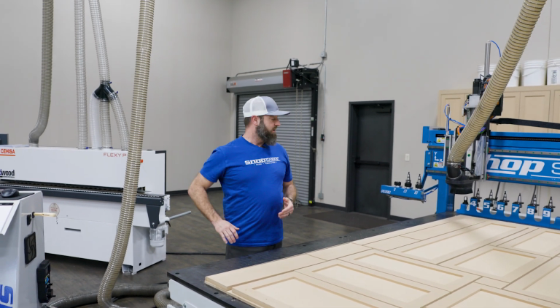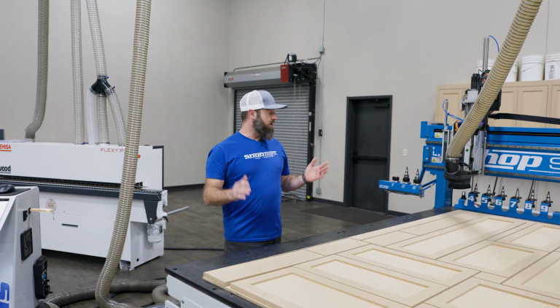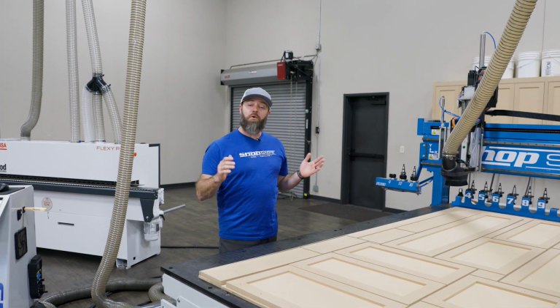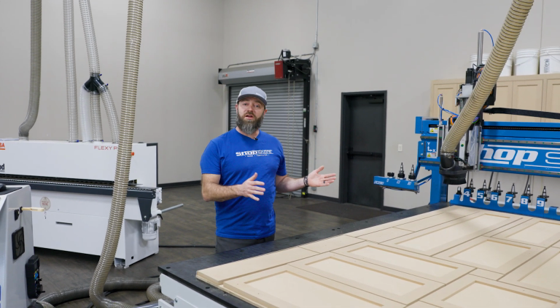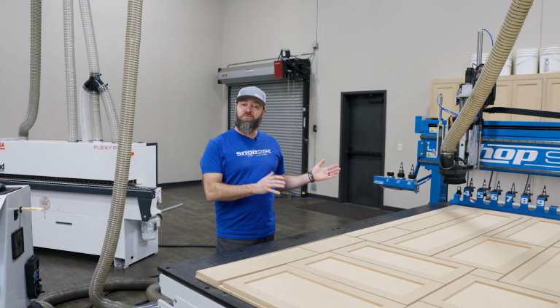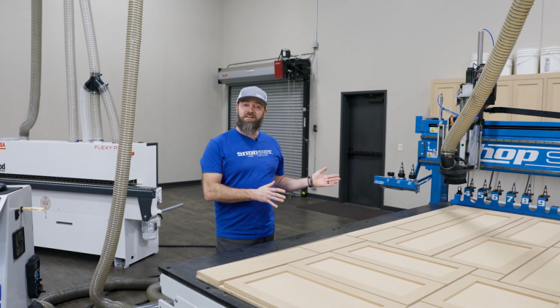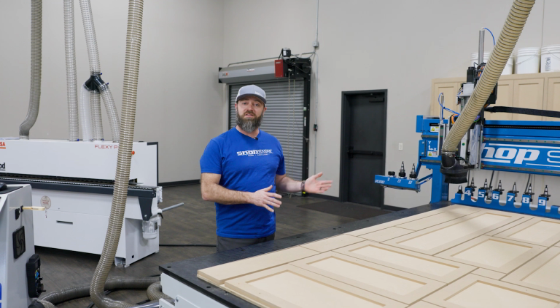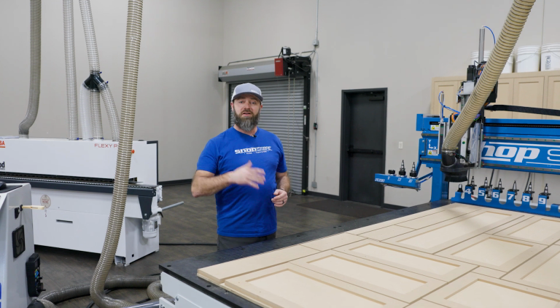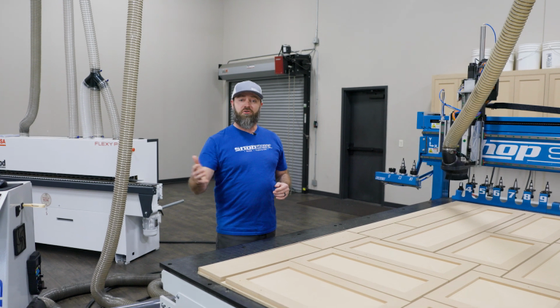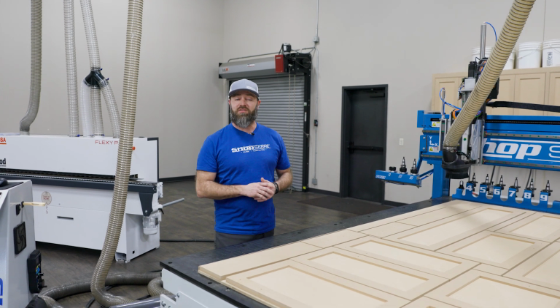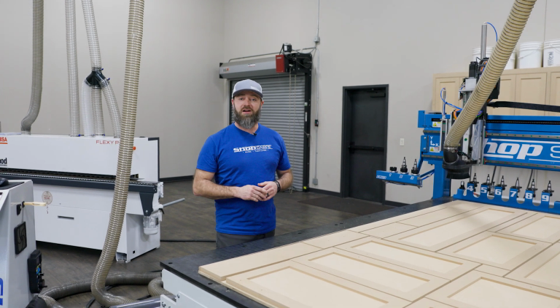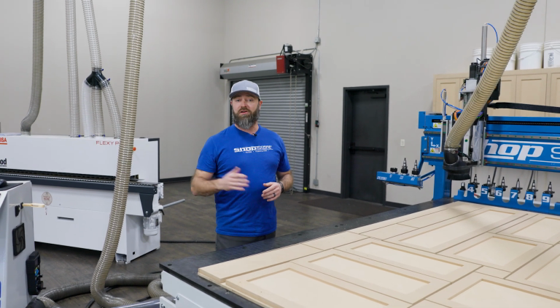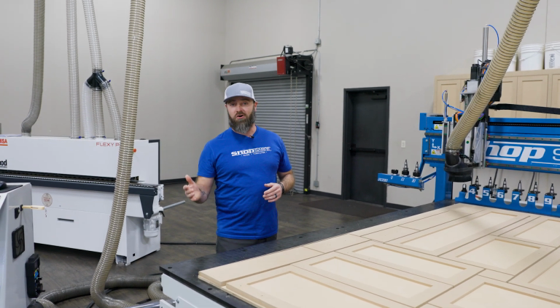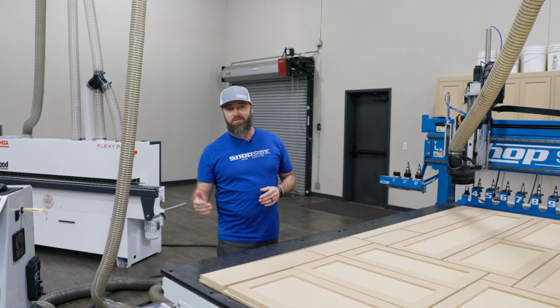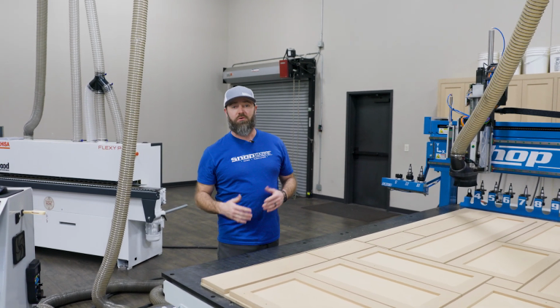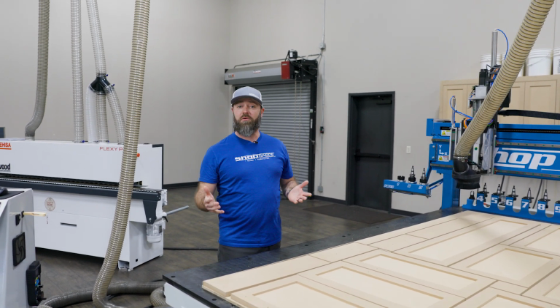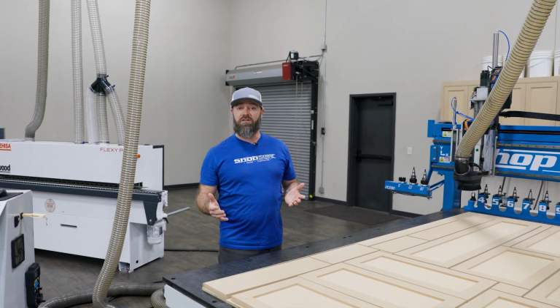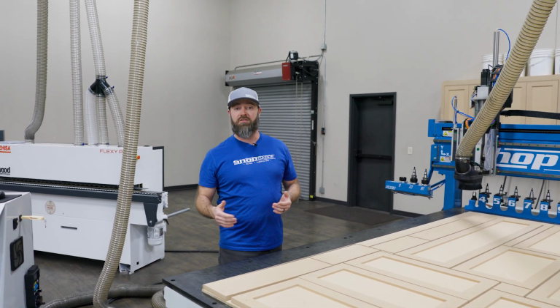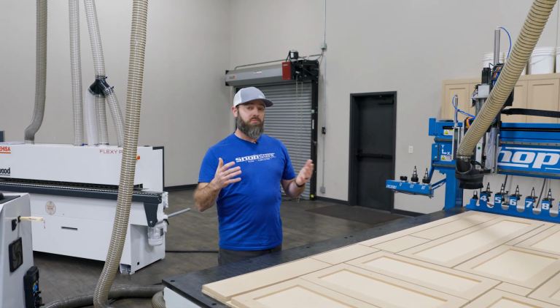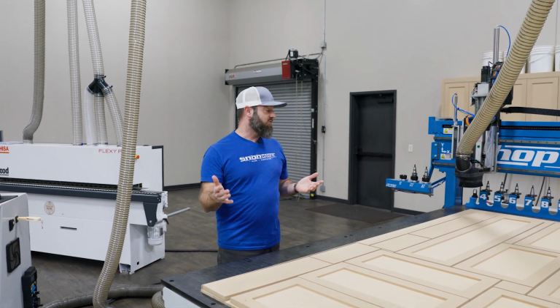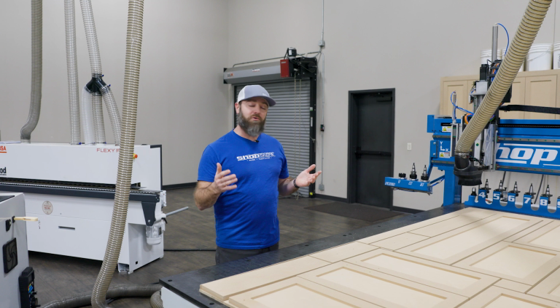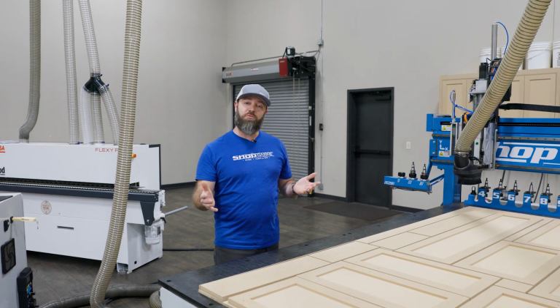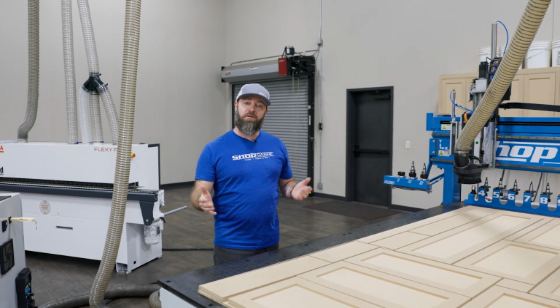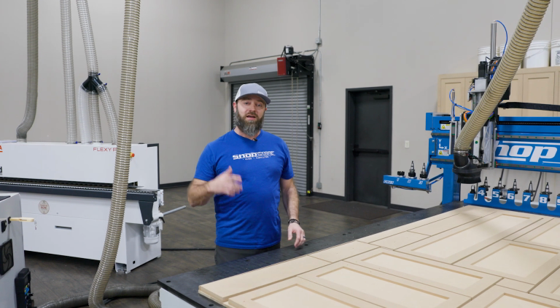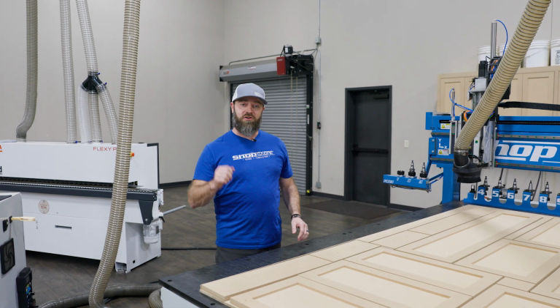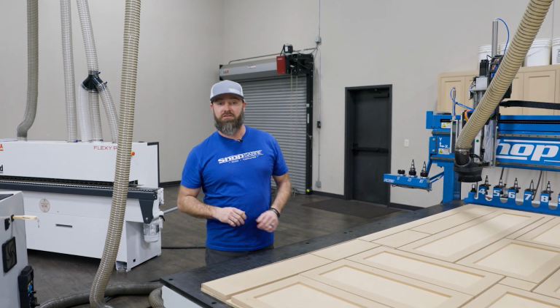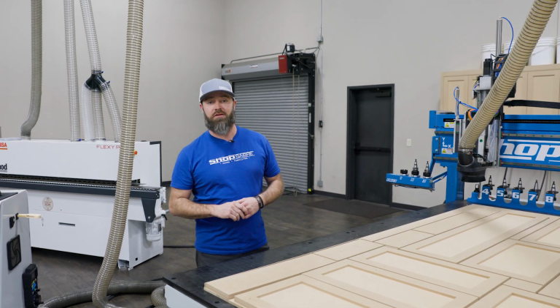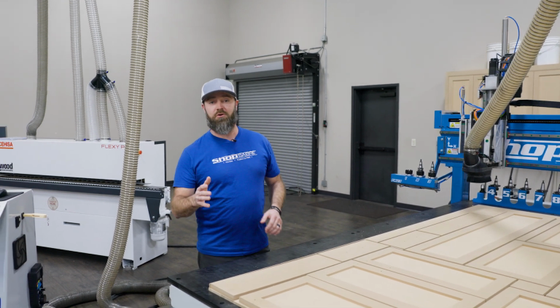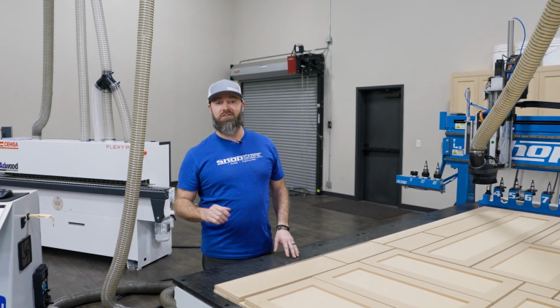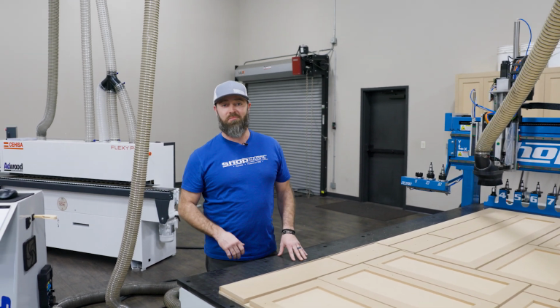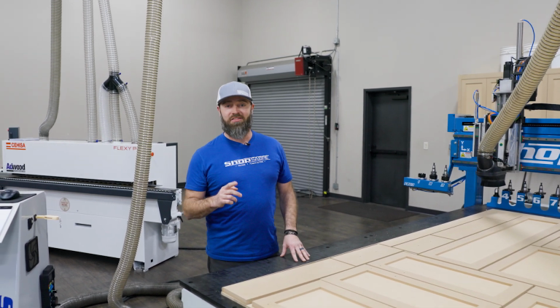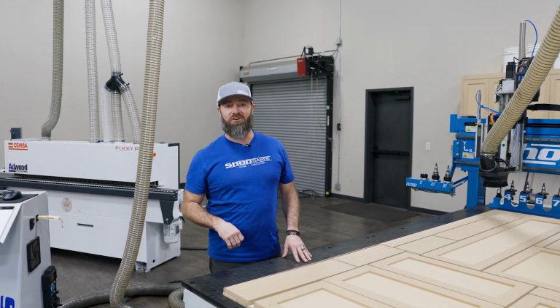If you want more information on a machine like this, go to ShopSaber.com or give us a call. If you want to see more videos like this, please subscribe to our YouTube channel, and be sure to check us out on Facebook and Instagram. Thanks for watching.